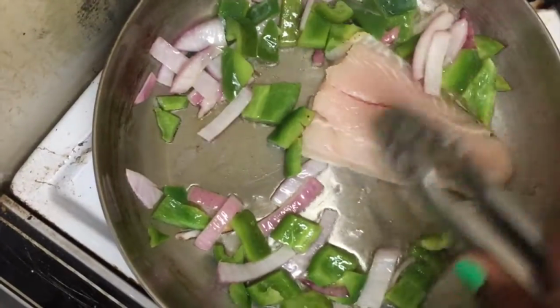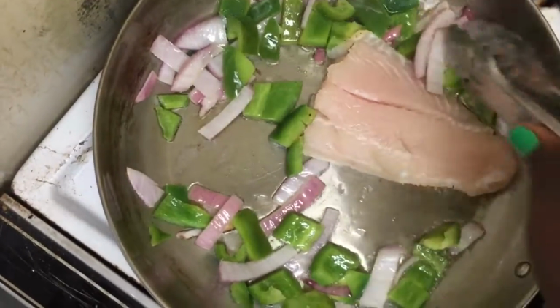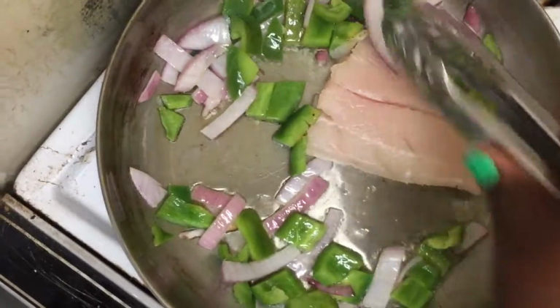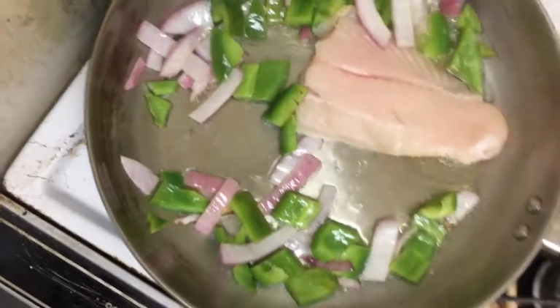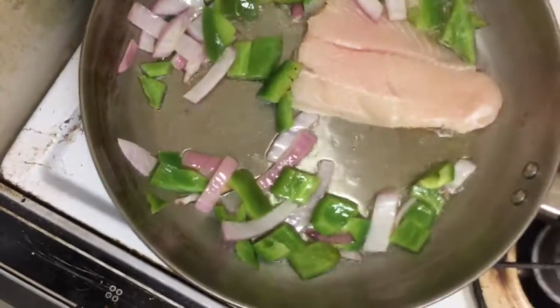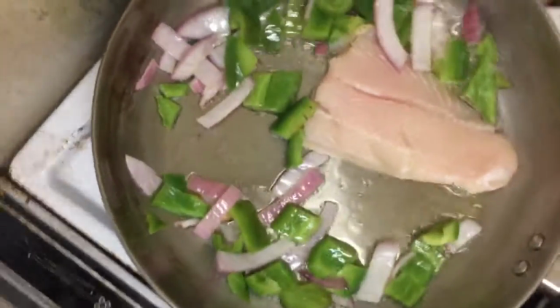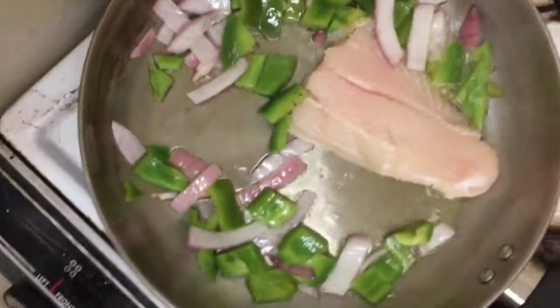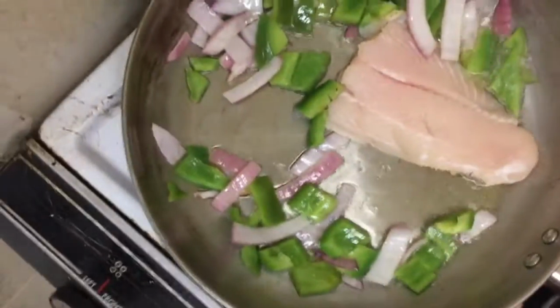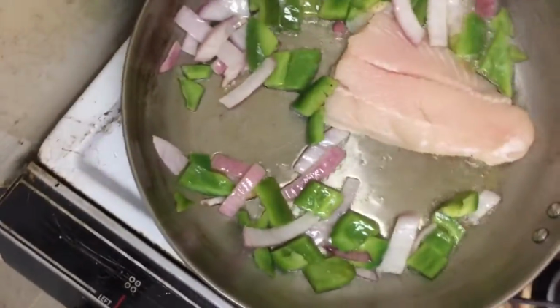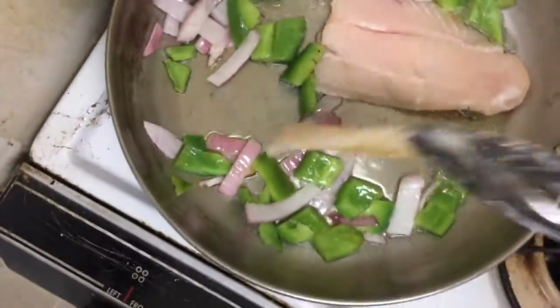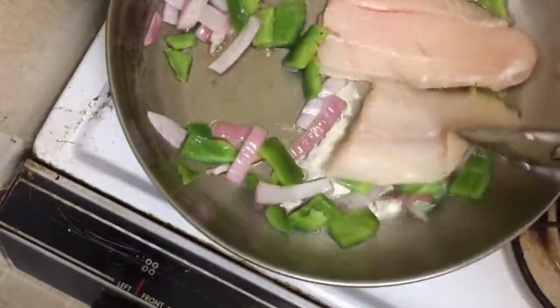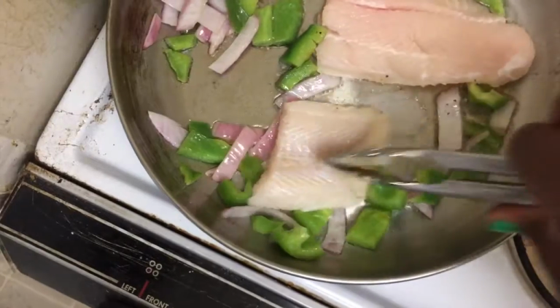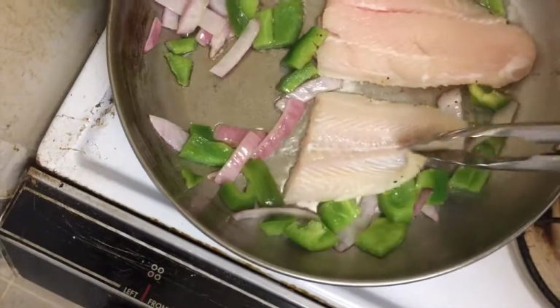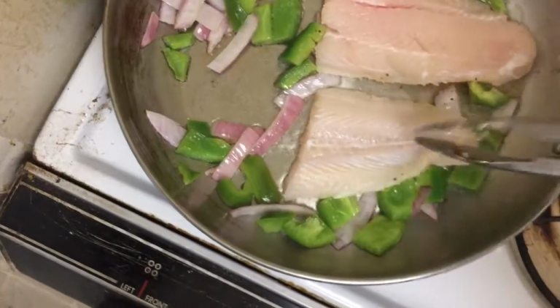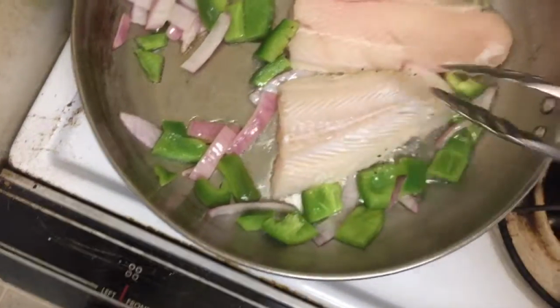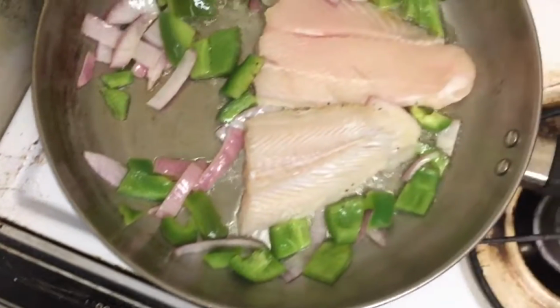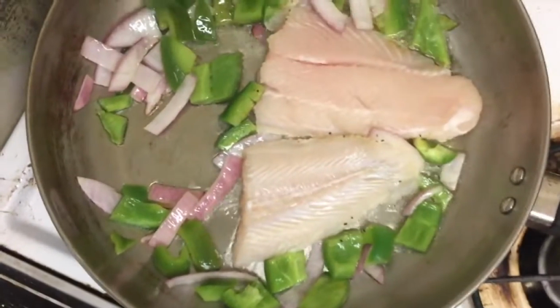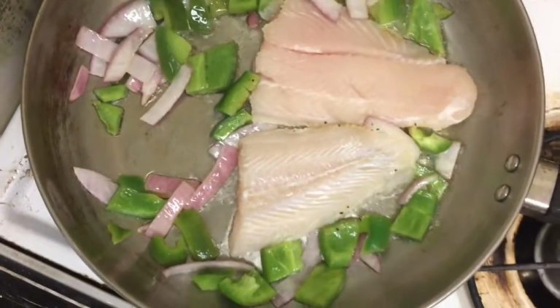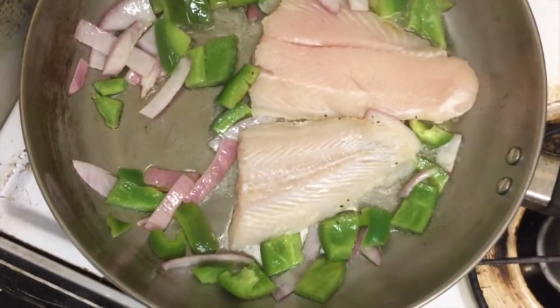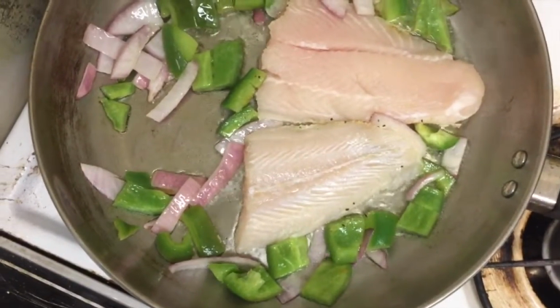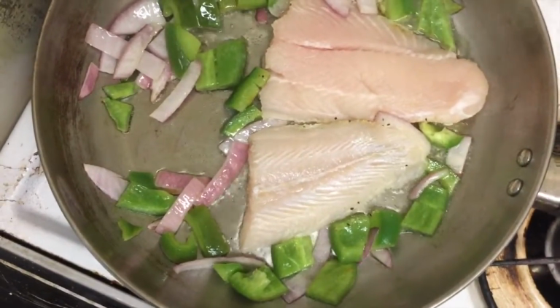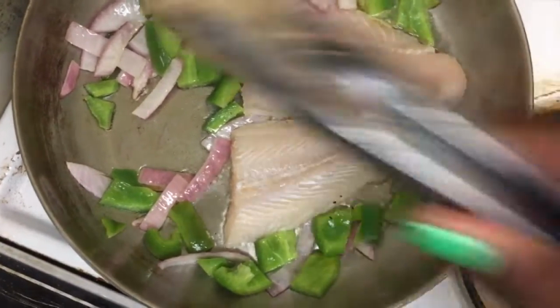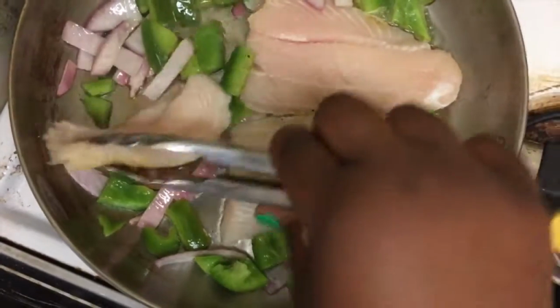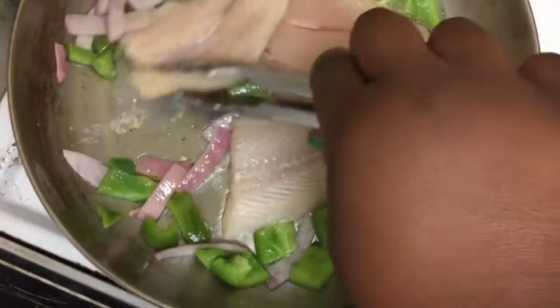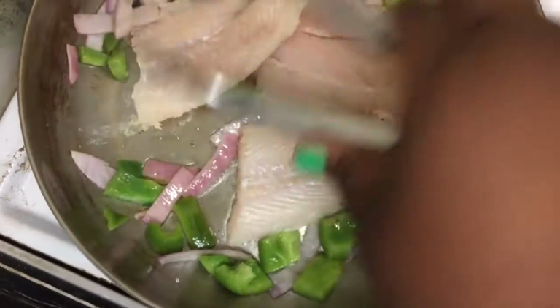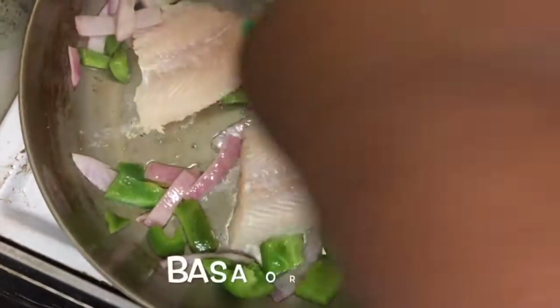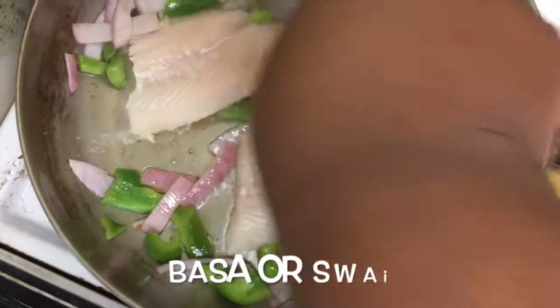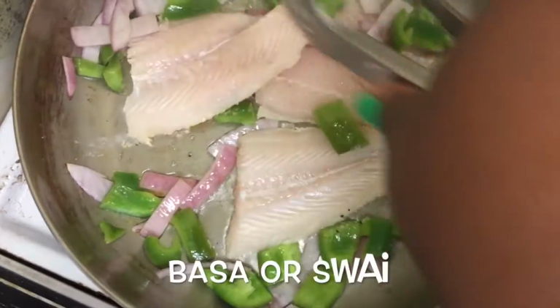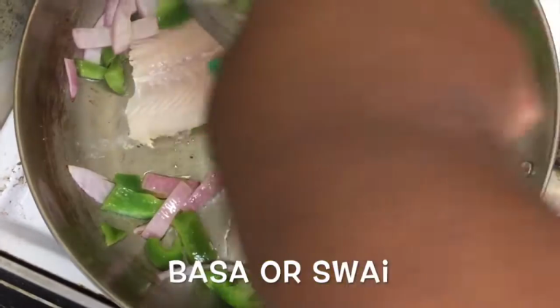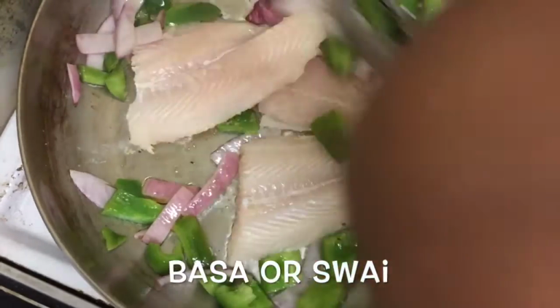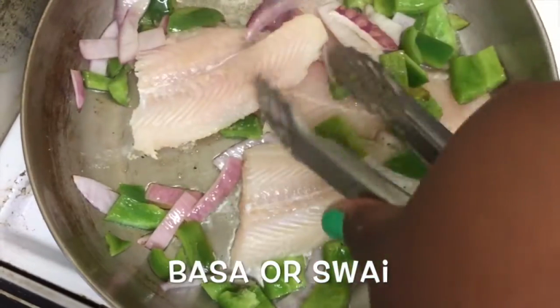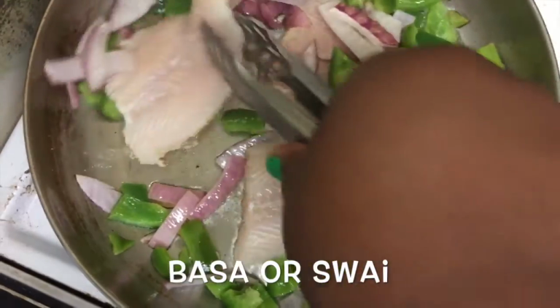The fish I'm cooking today is Bassa, but if you buy it in a store like Publix, it's called Swai. I'll put the name of it right here so you'll see it.